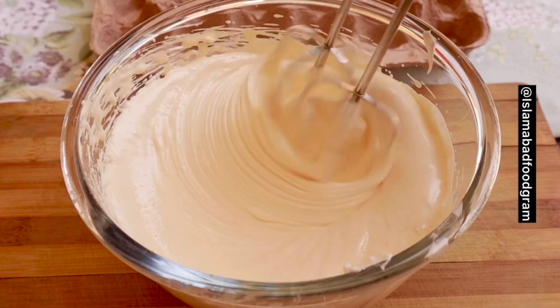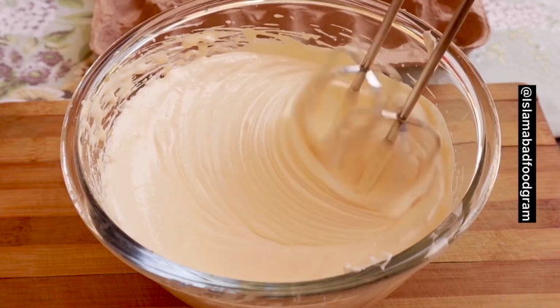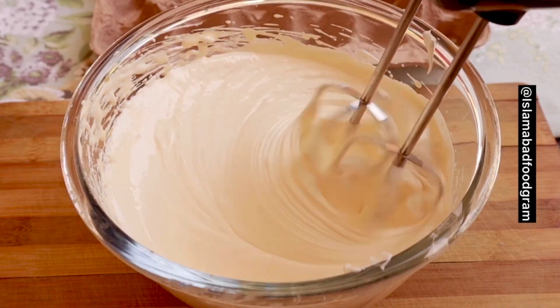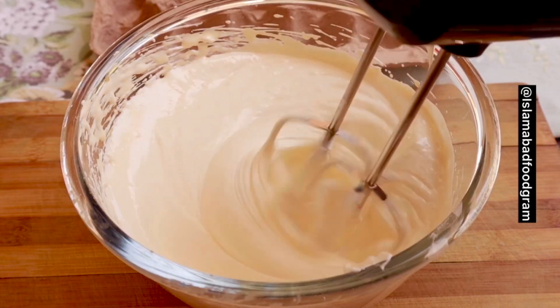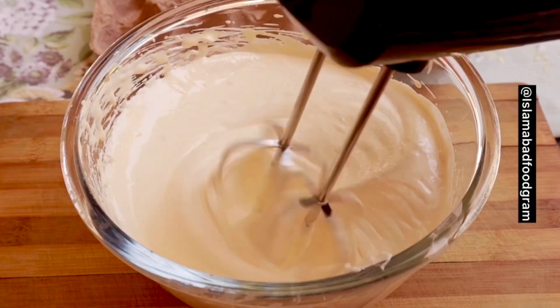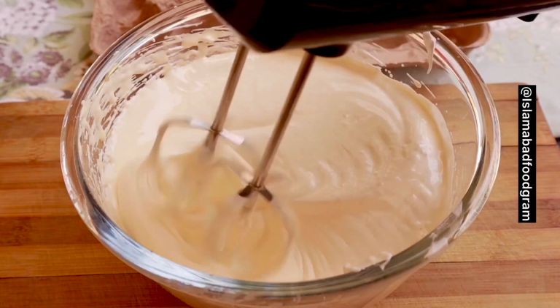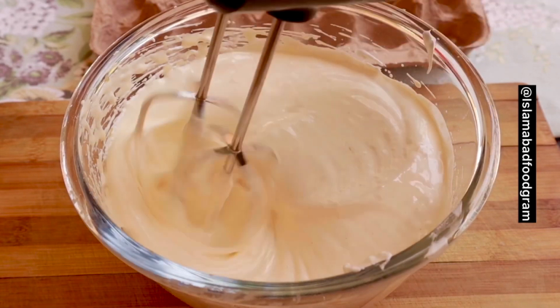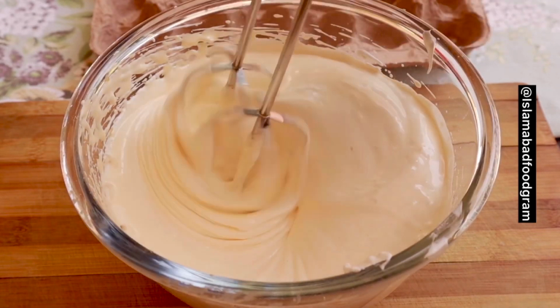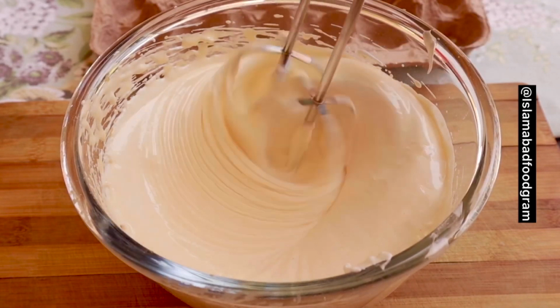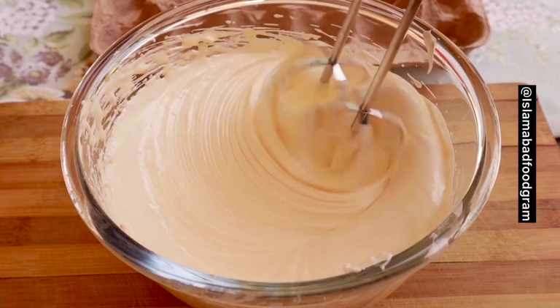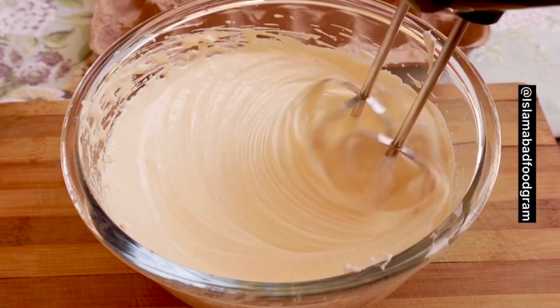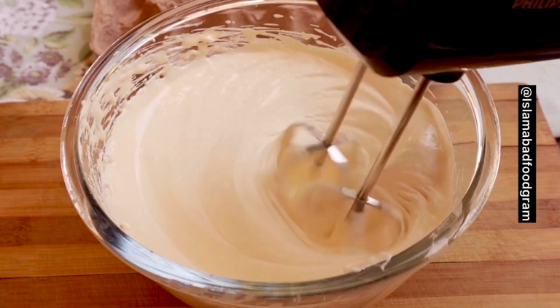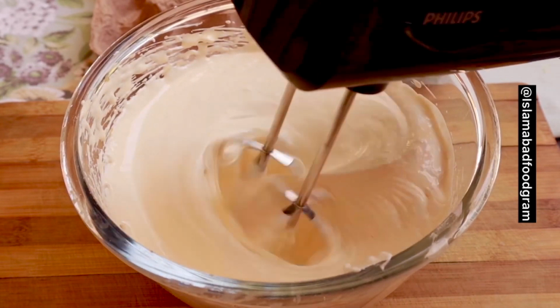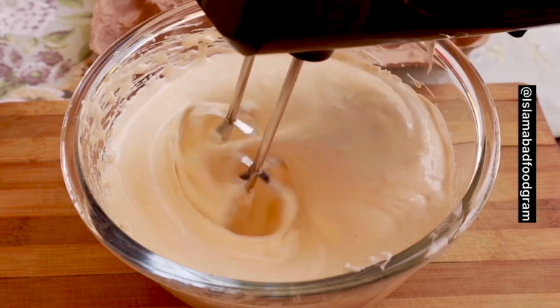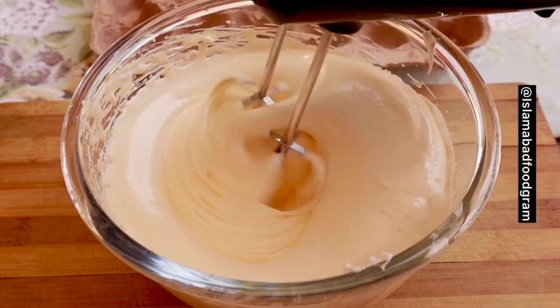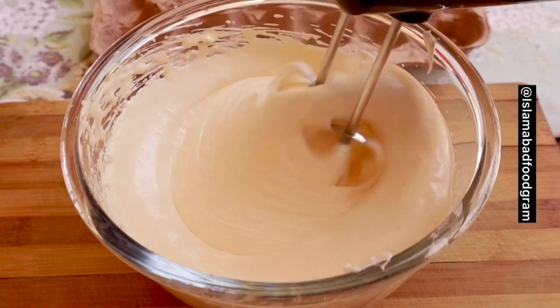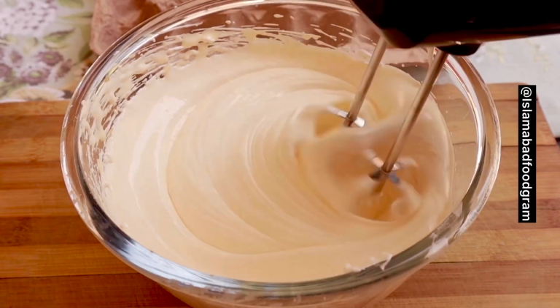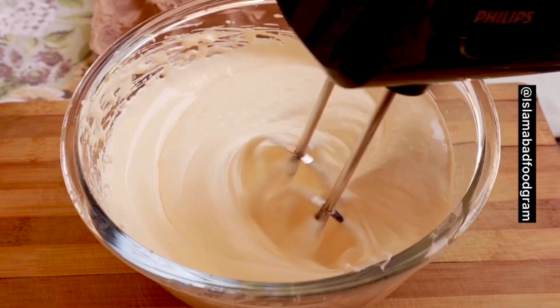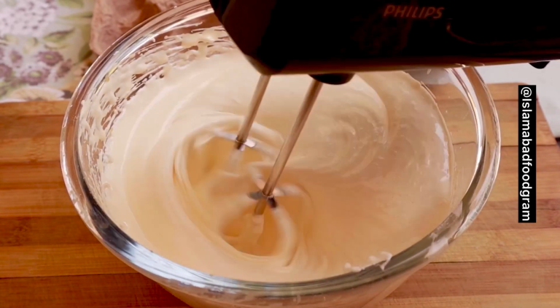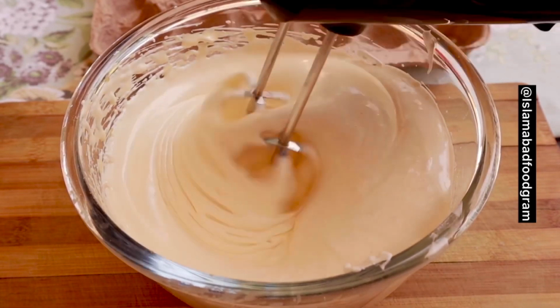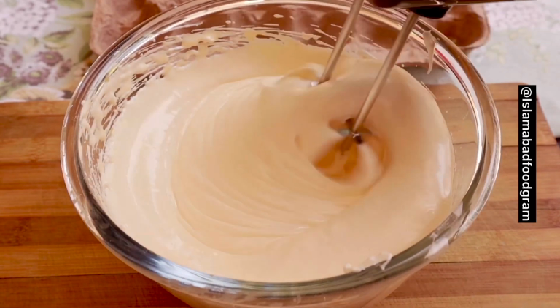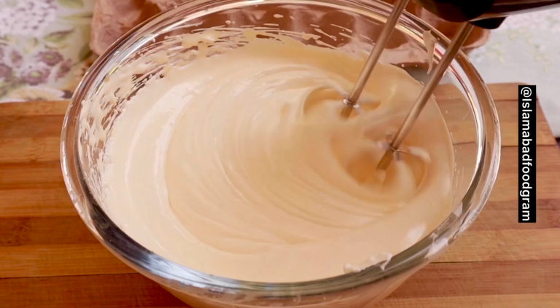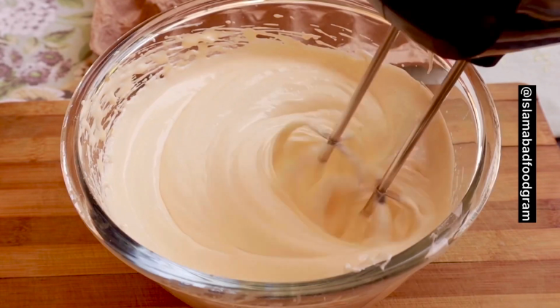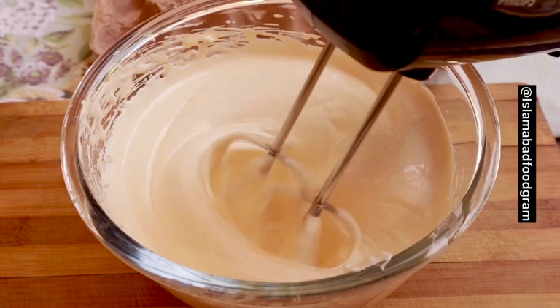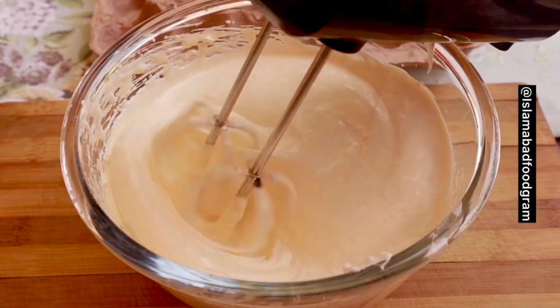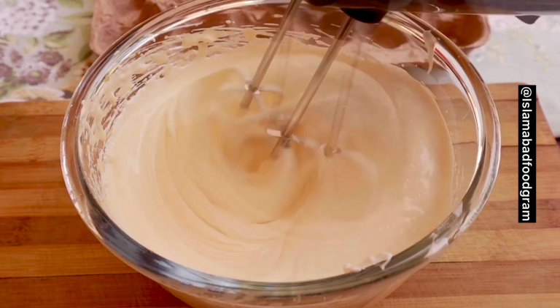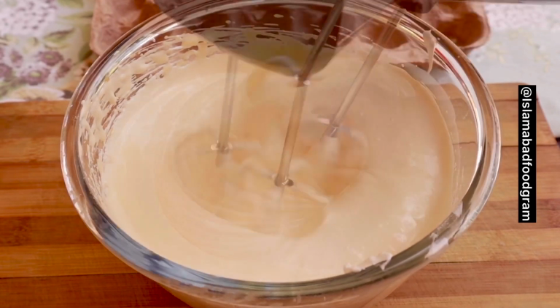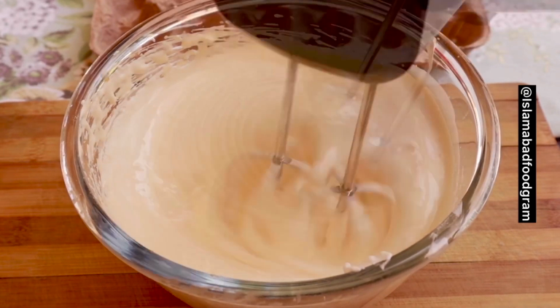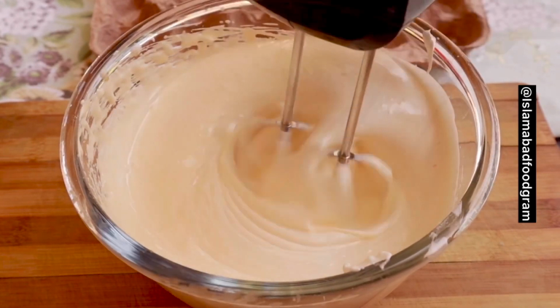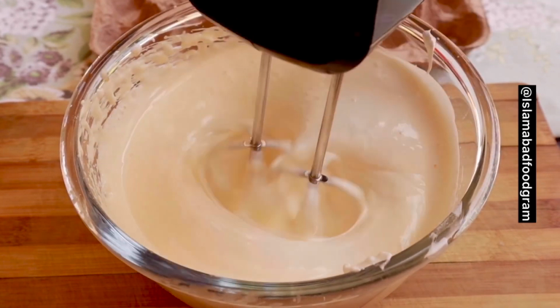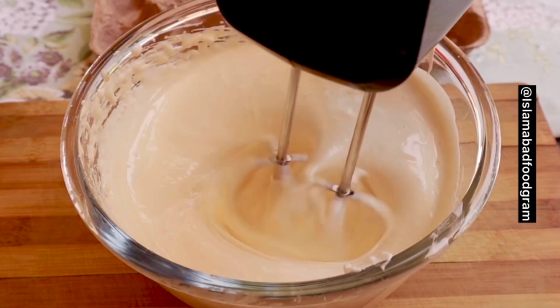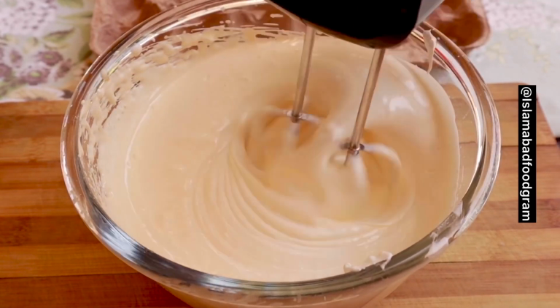We will beat it again. Again, do not over-beat it. When you mix it well, just stop beating it. We will not over-mix it.